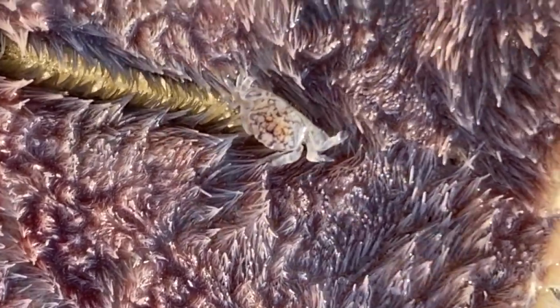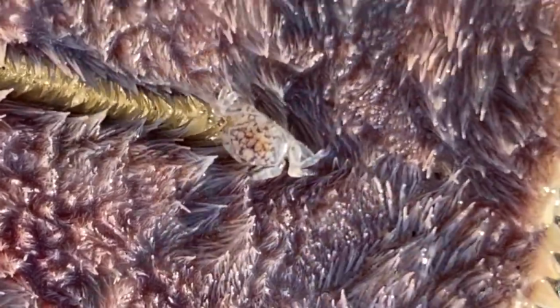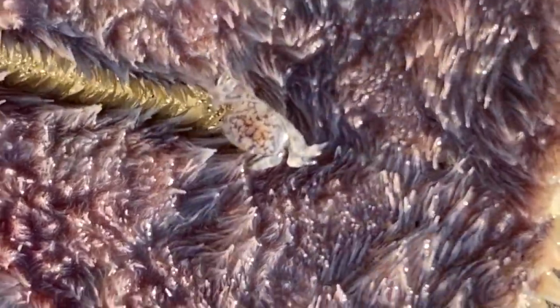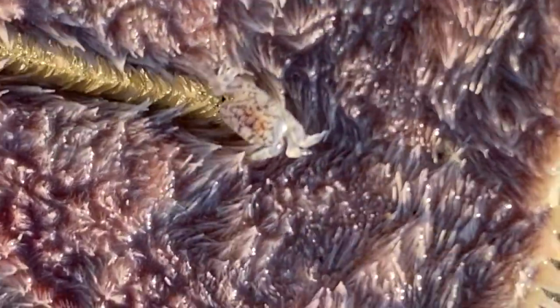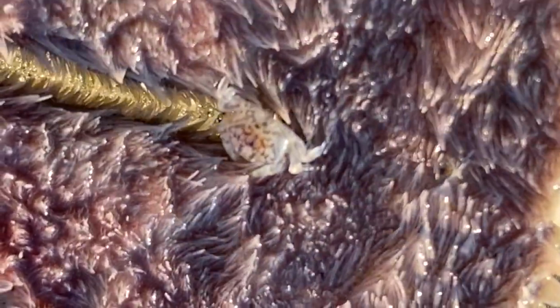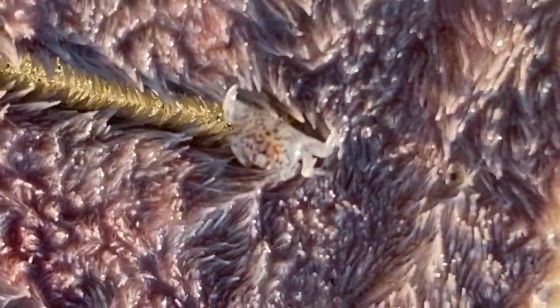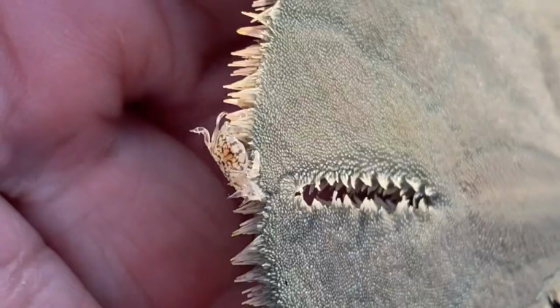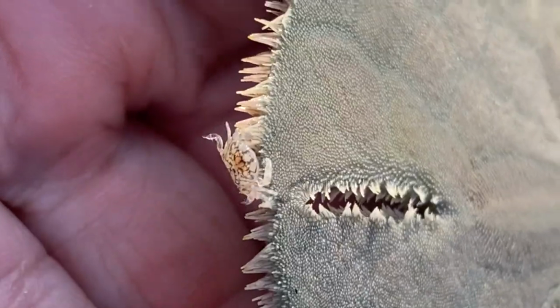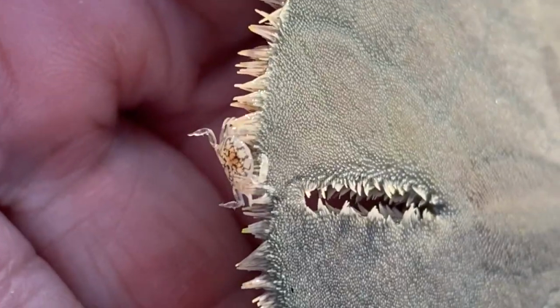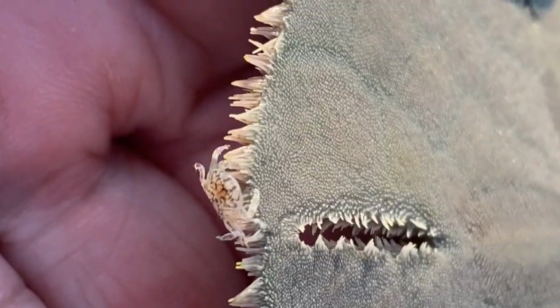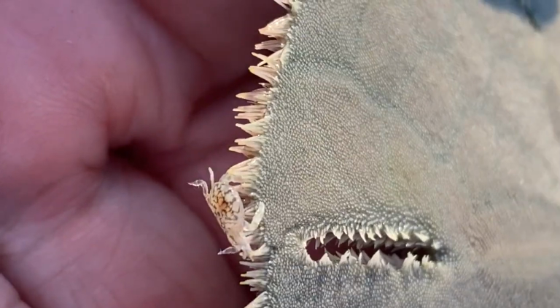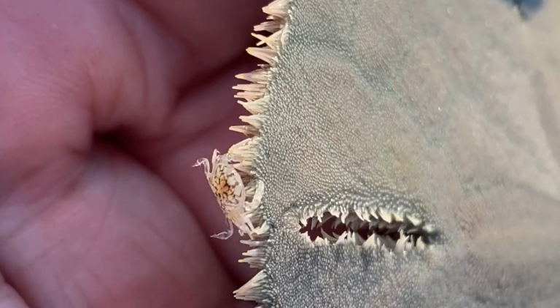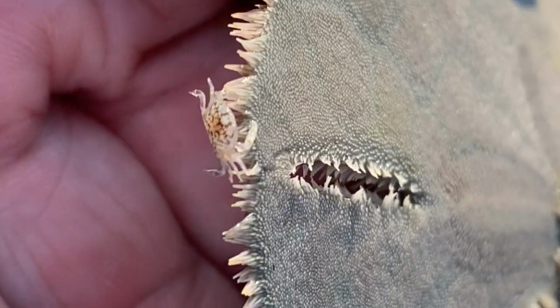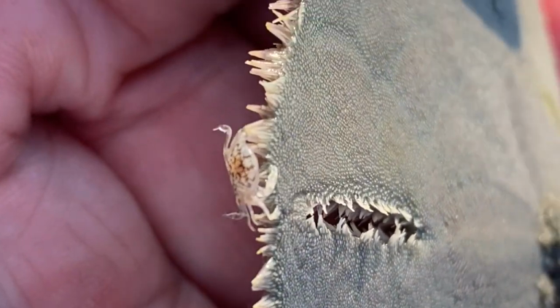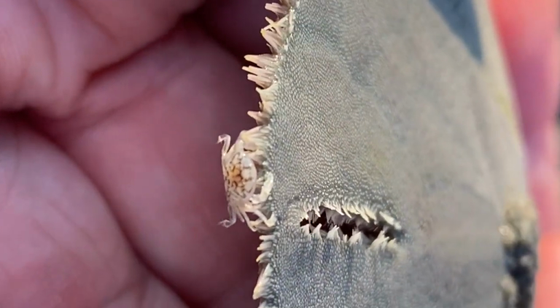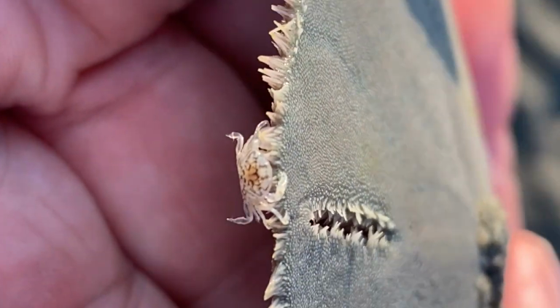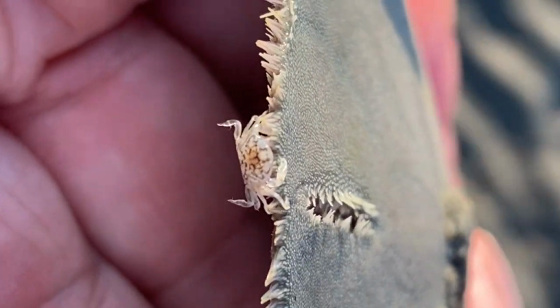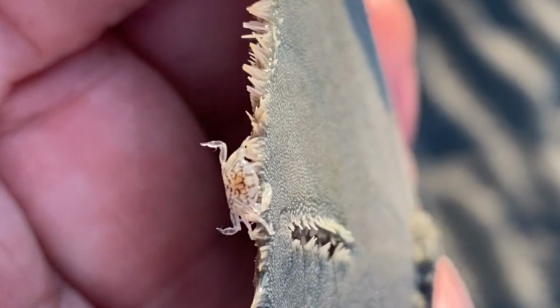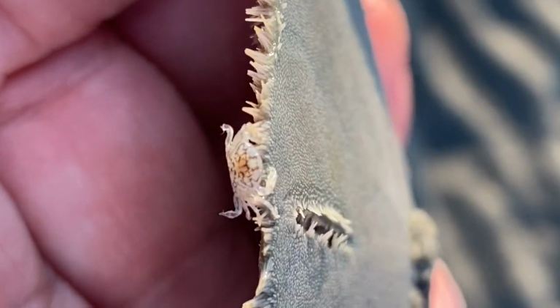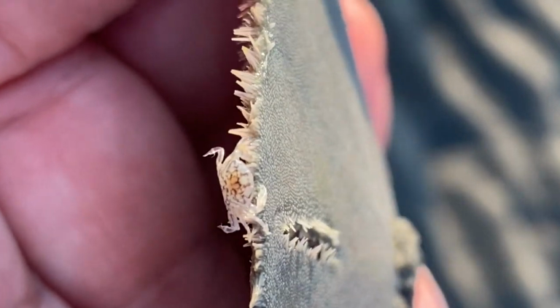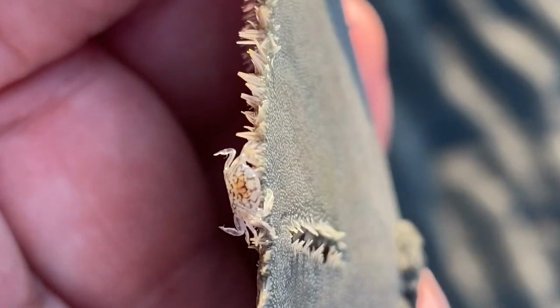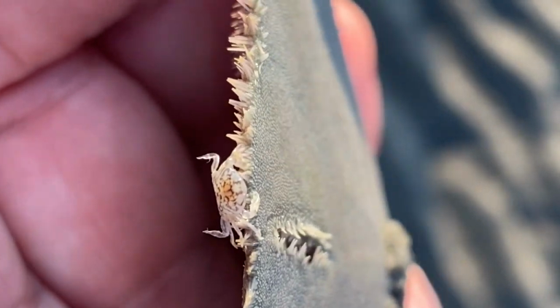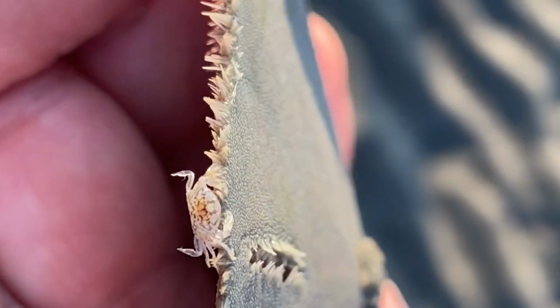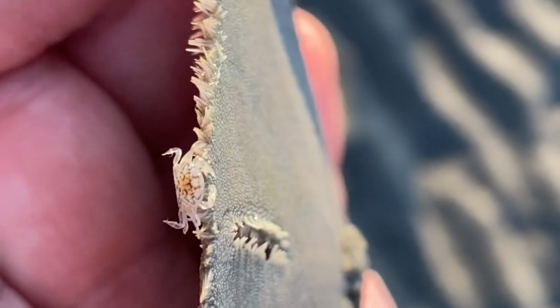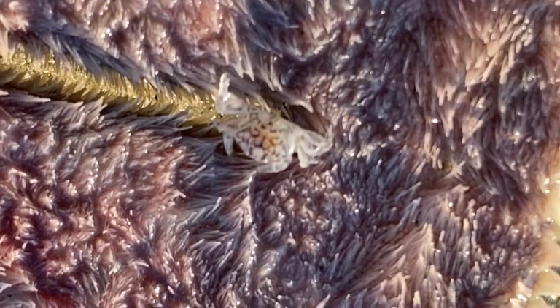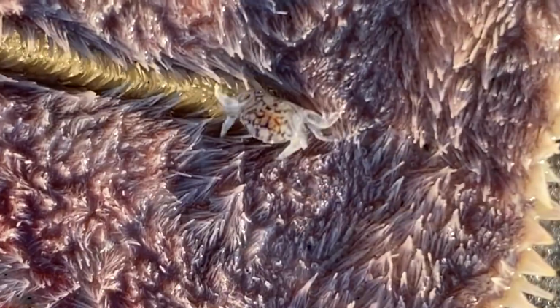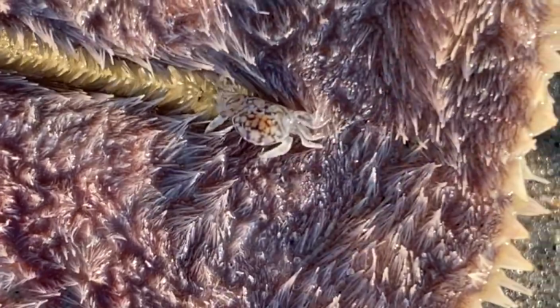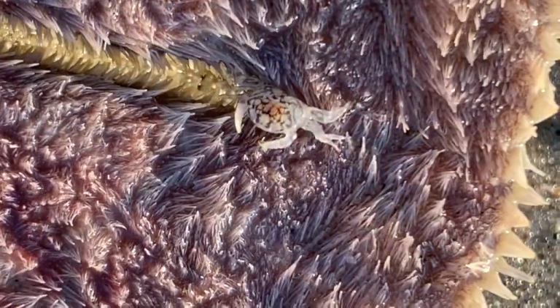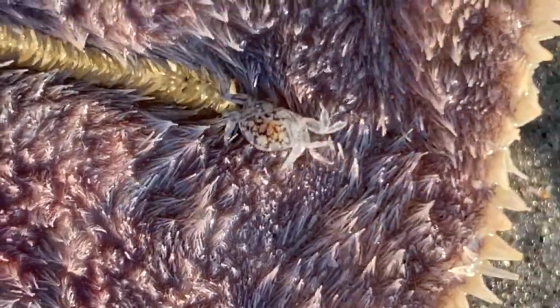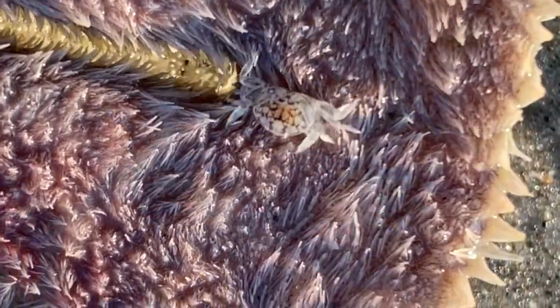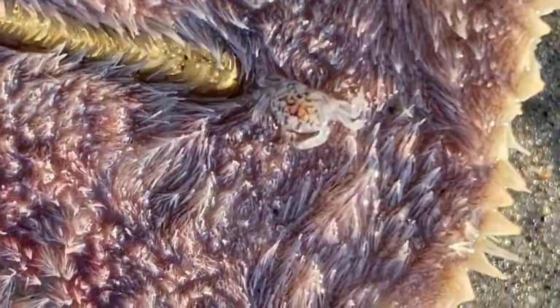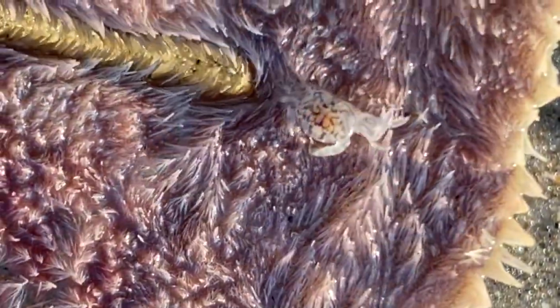They don't really like sunlight, so they'll try to get back on the underside of the sand dollar. They feed primarily on the mucus secreted by the urchin and any microscopic organisms it attracts, and will occasionally take a bite or two of the host.